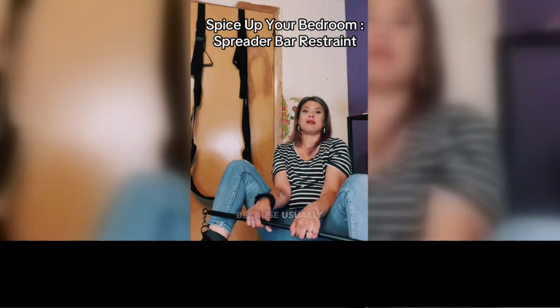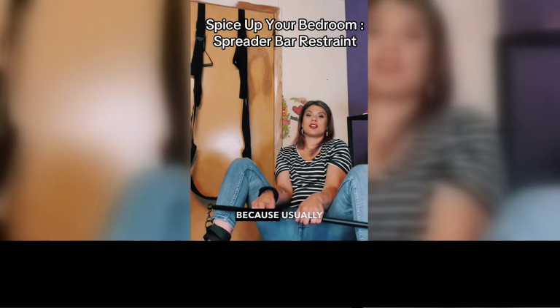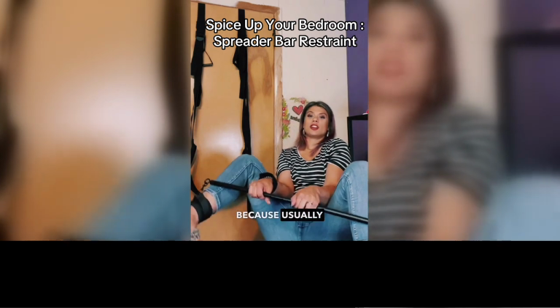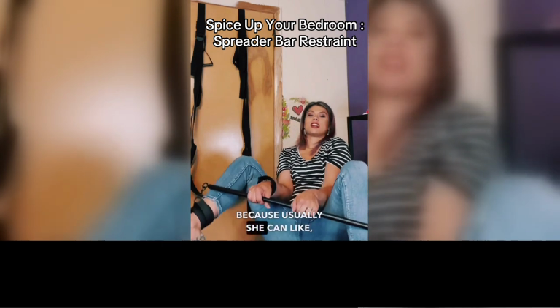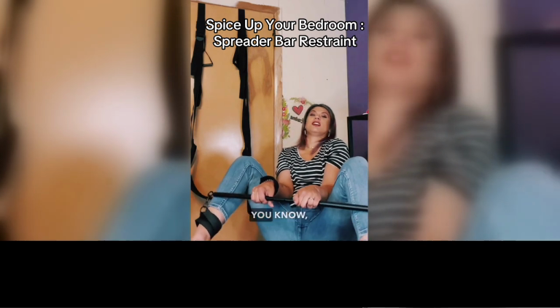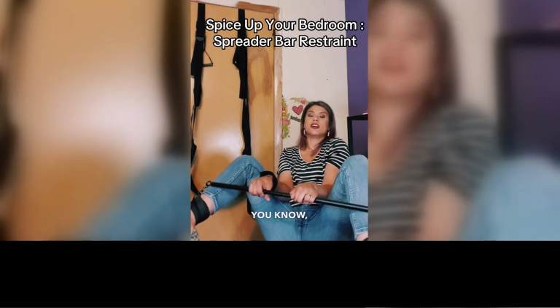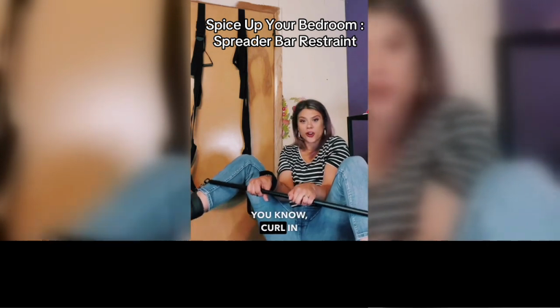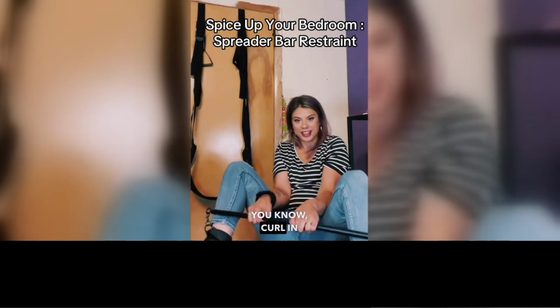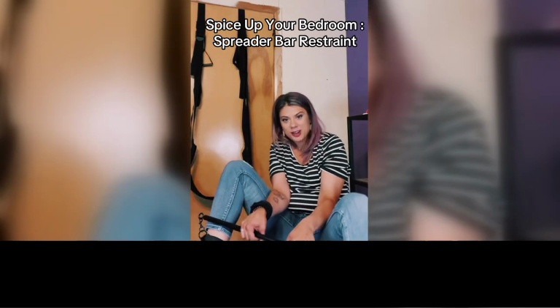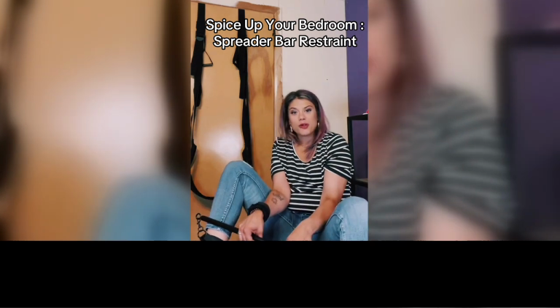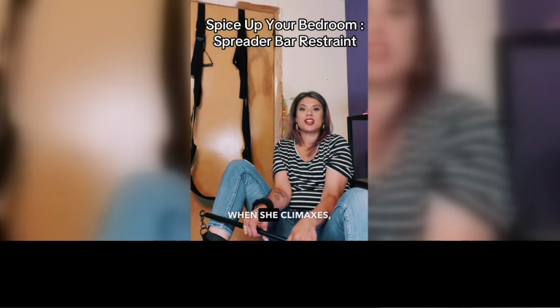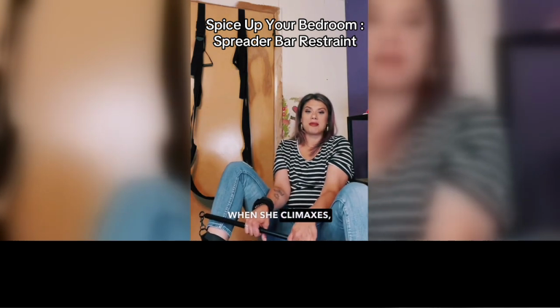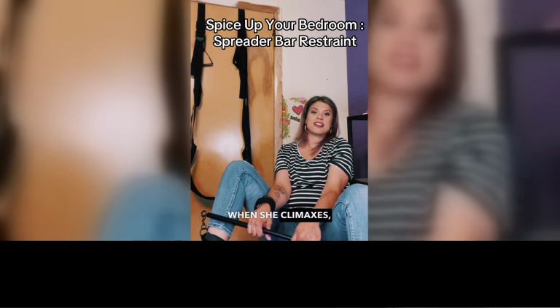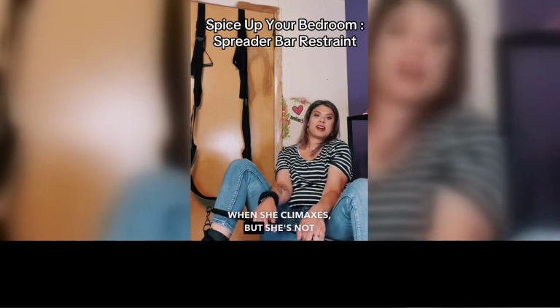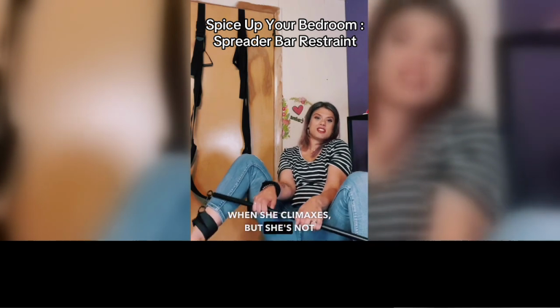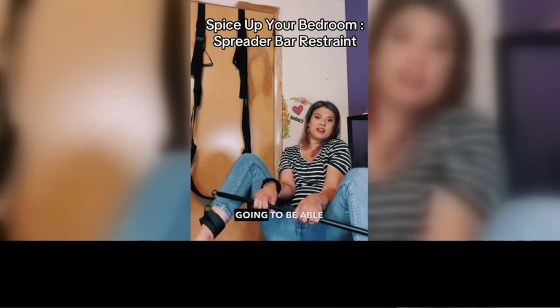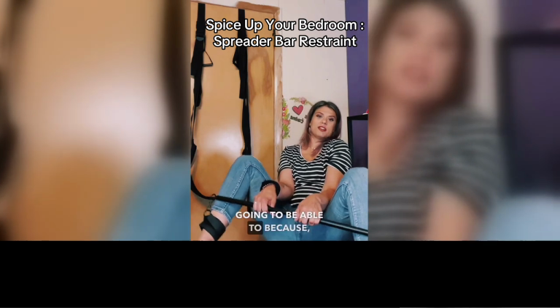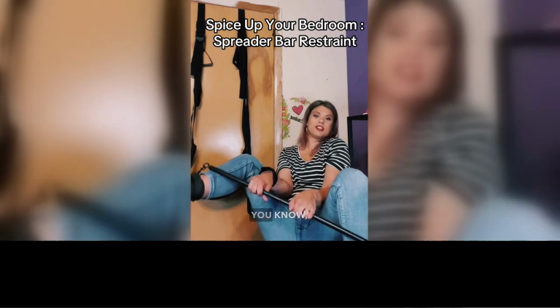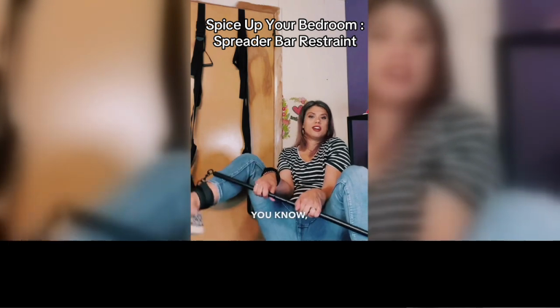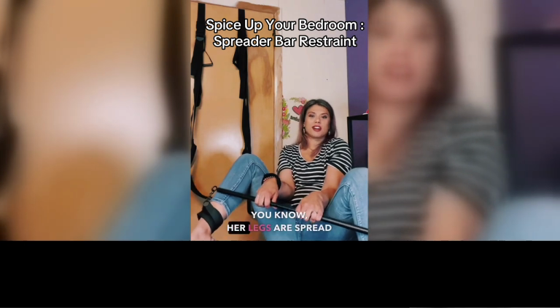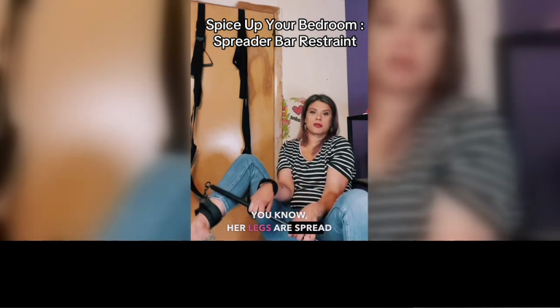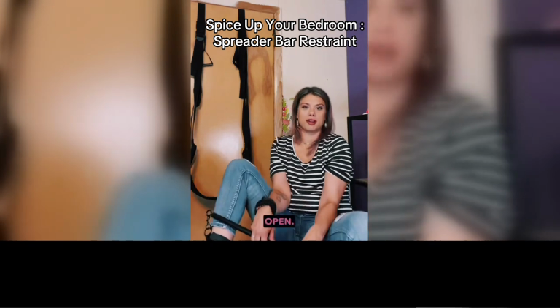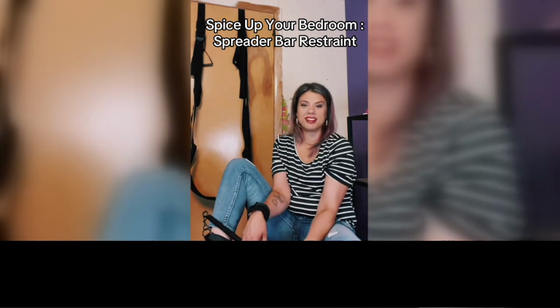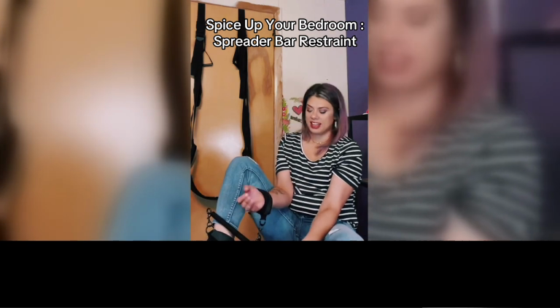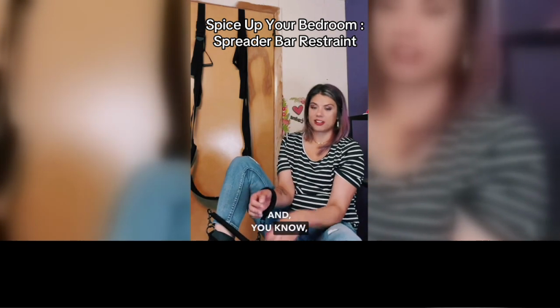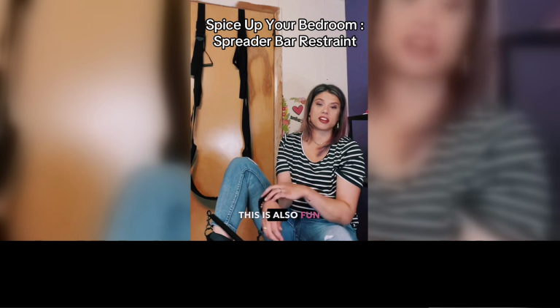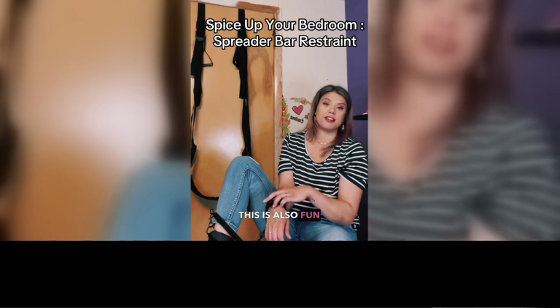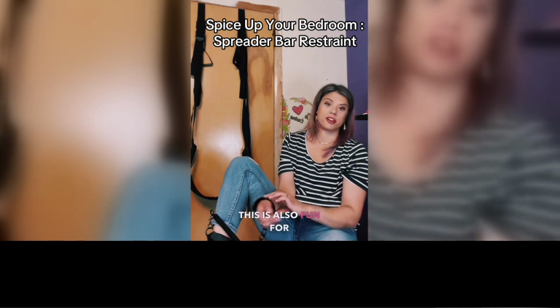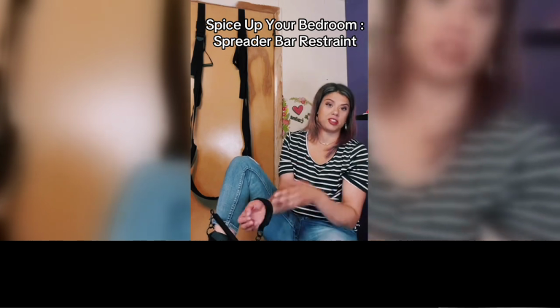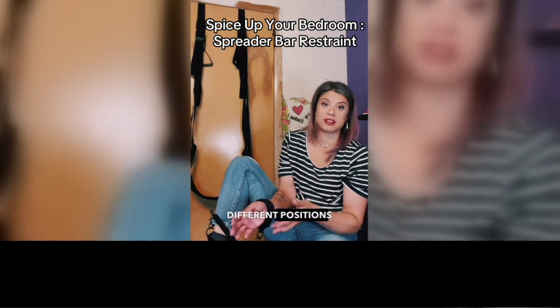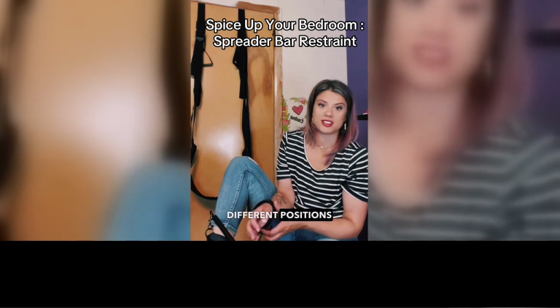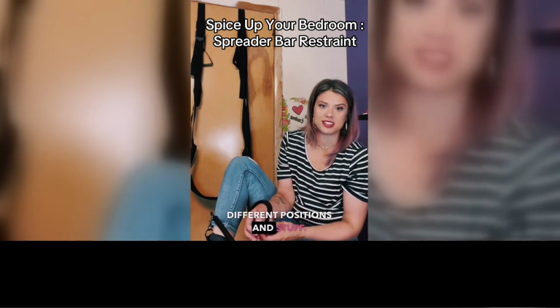Because usually she can curl in when she climaxes, but she's not going to be able to because her legs are spread open. And this is also fun for different positions and stuff.